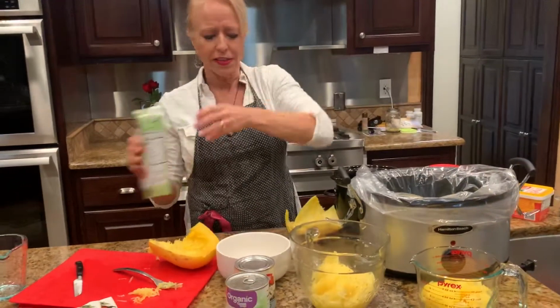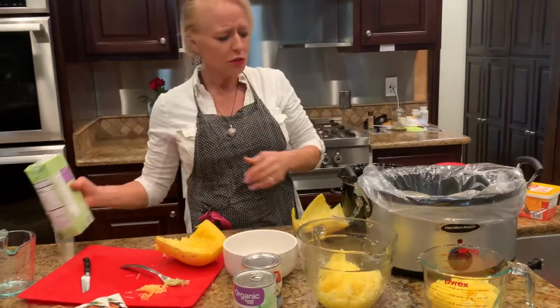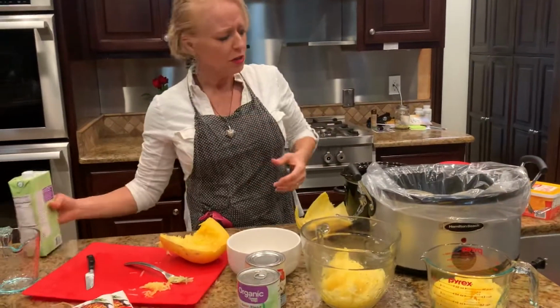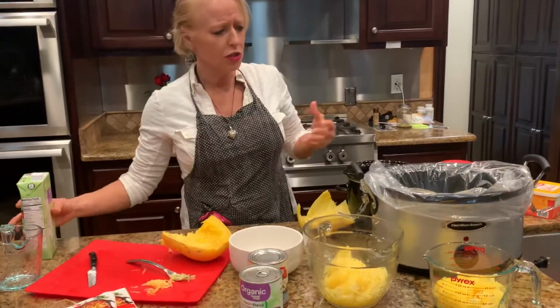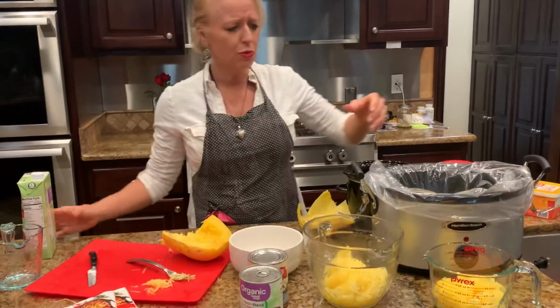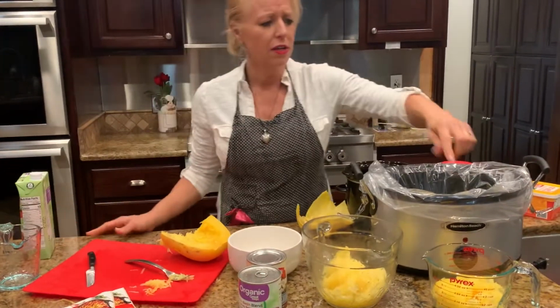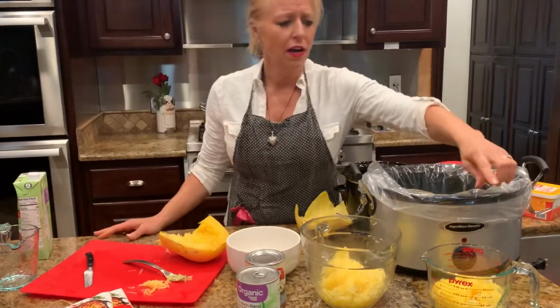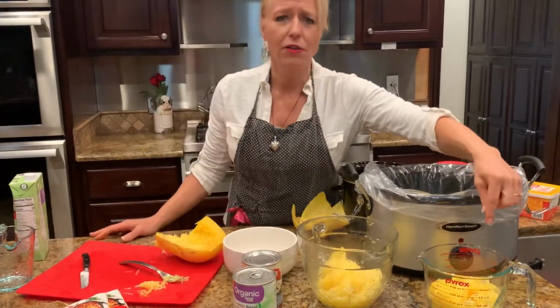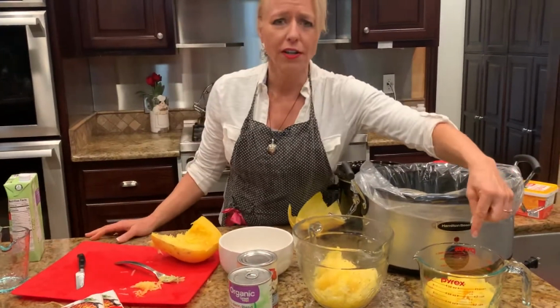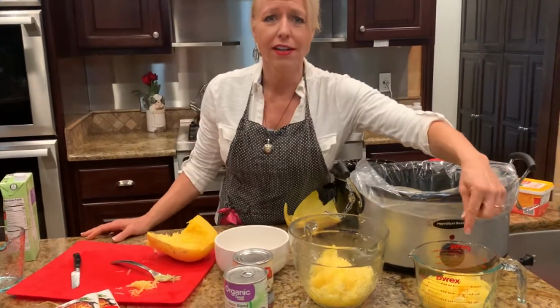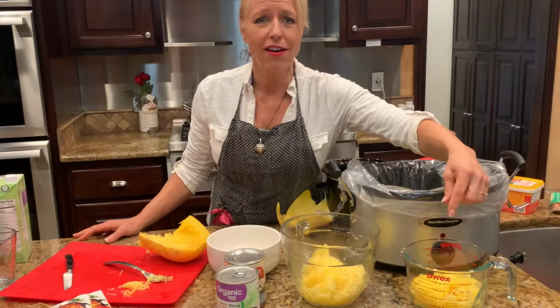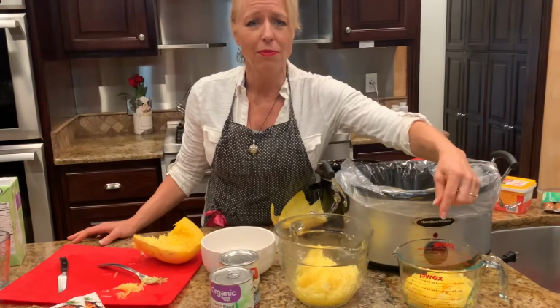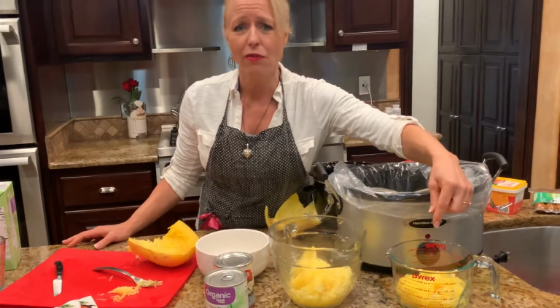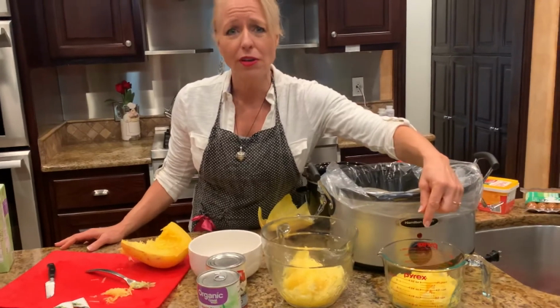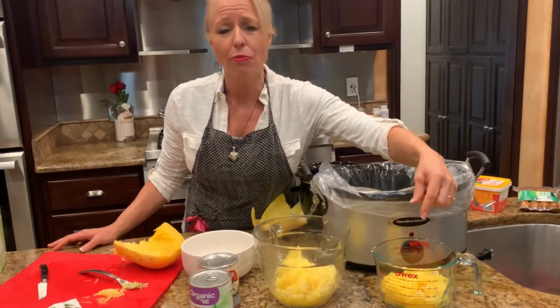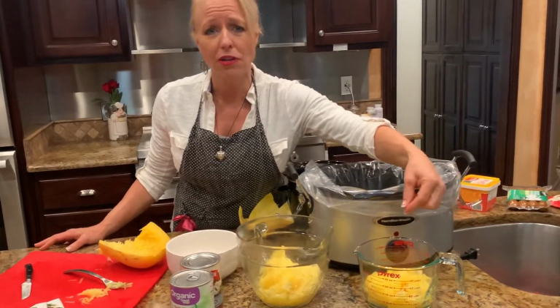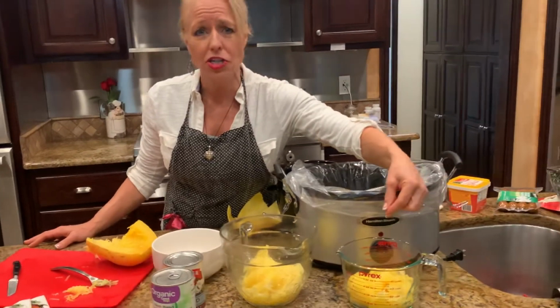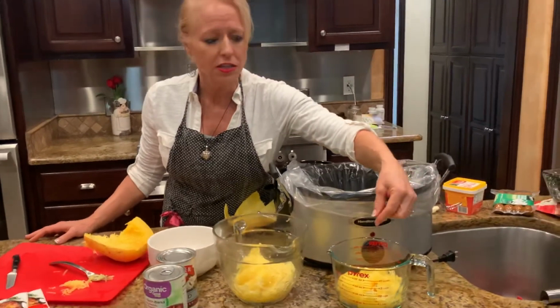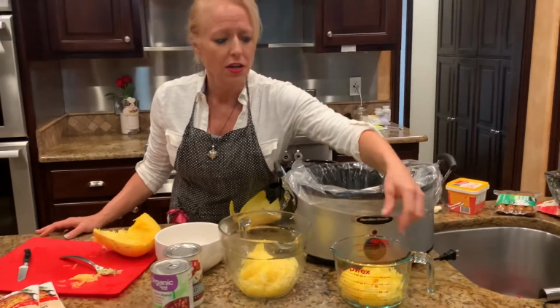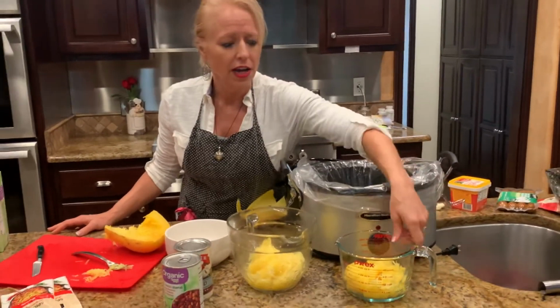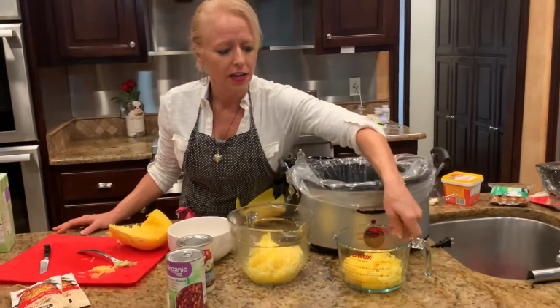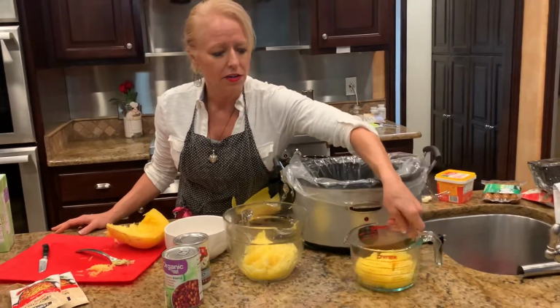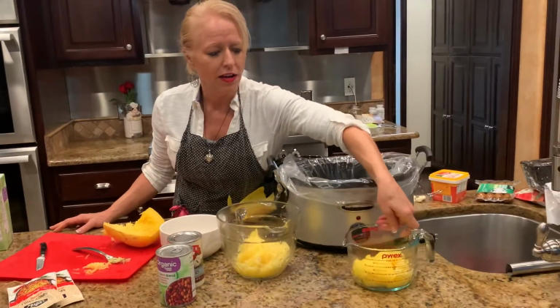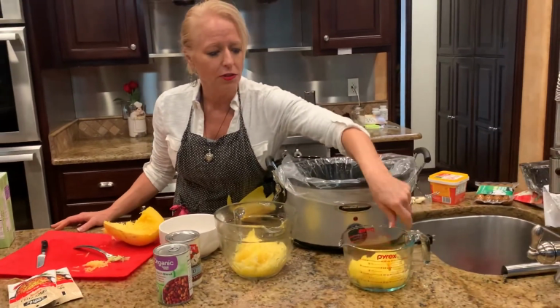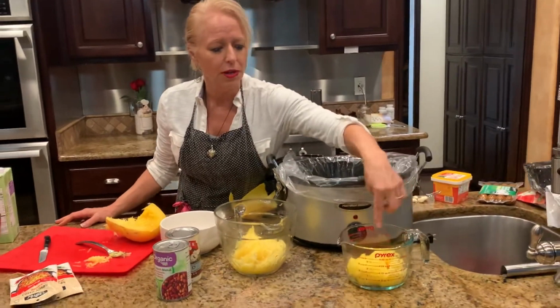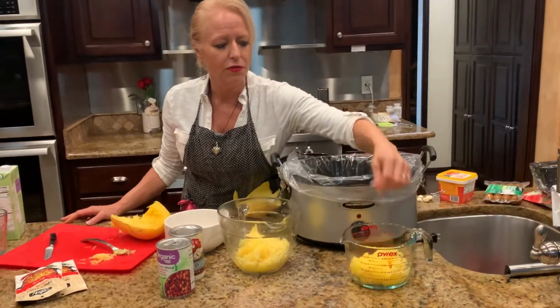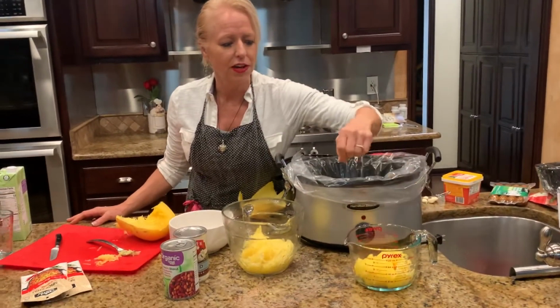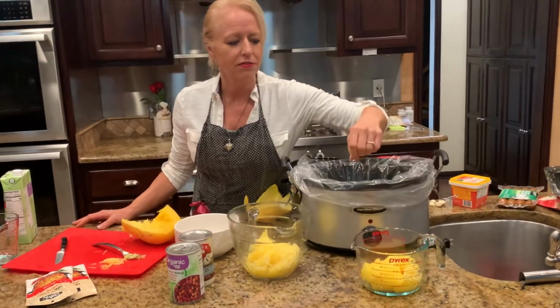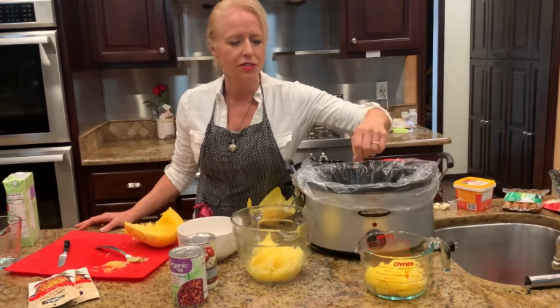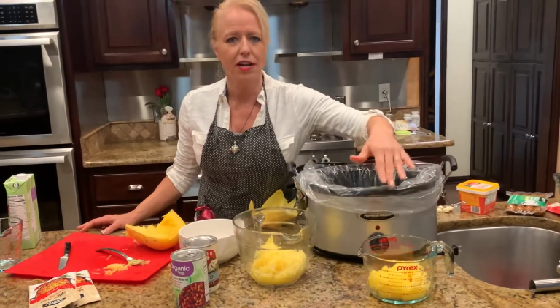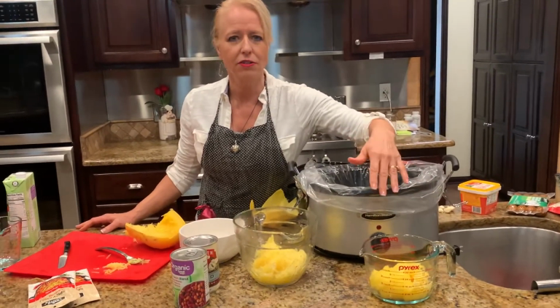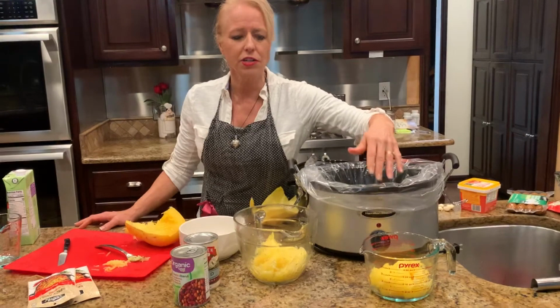The next one, you could just put a little garlic, olive oil, and Parmesan cheese, and you can have a nice little dish.